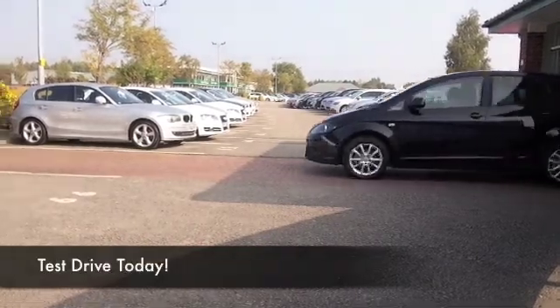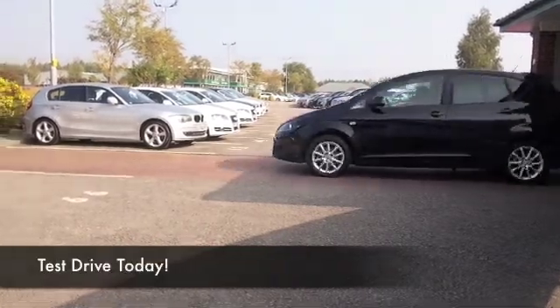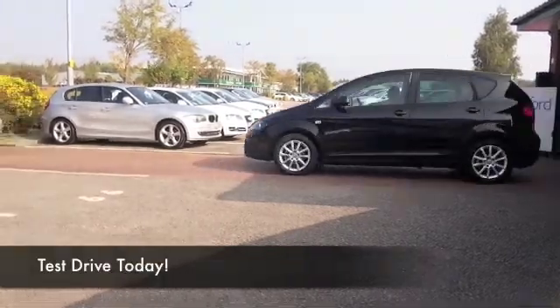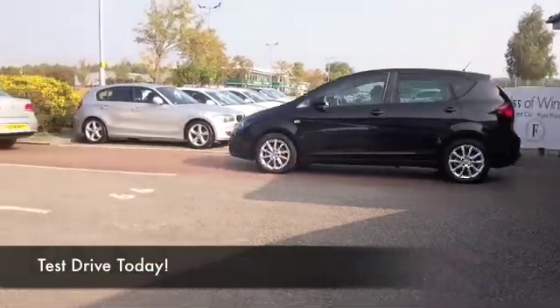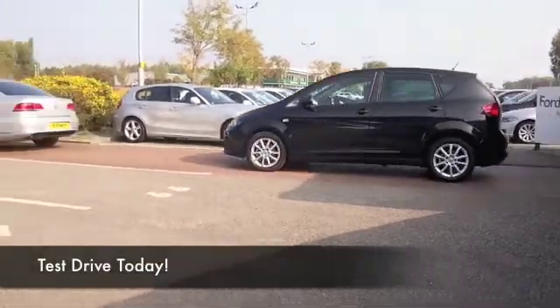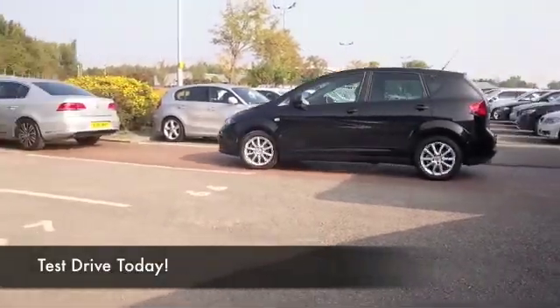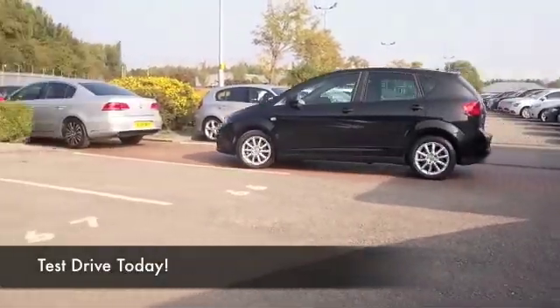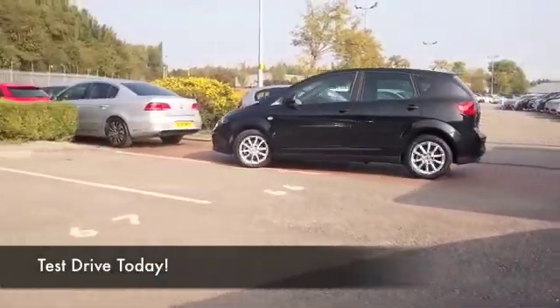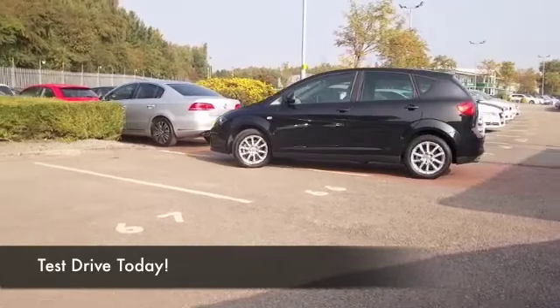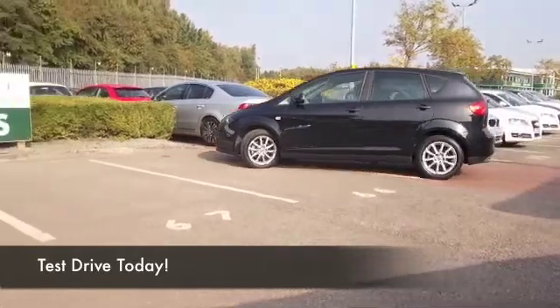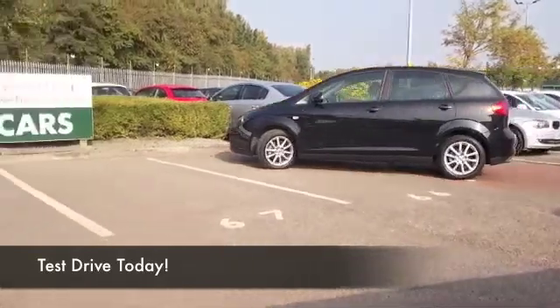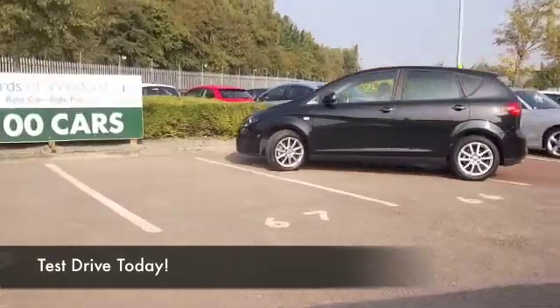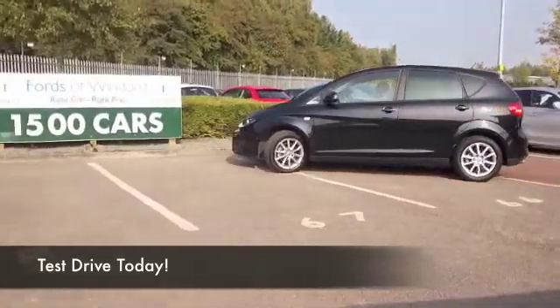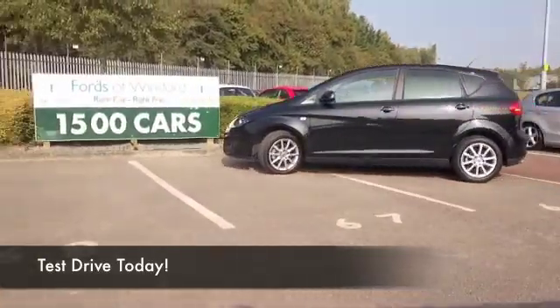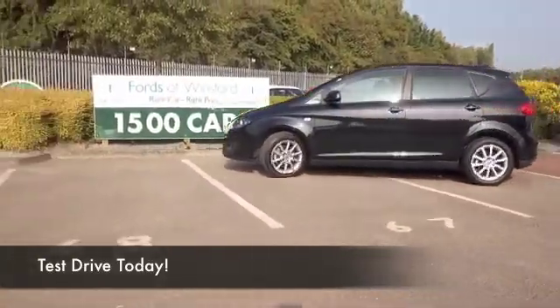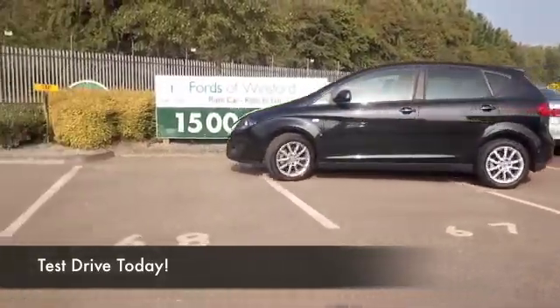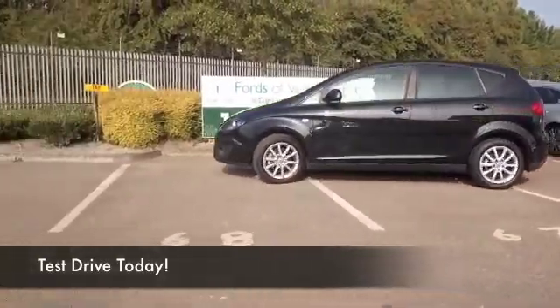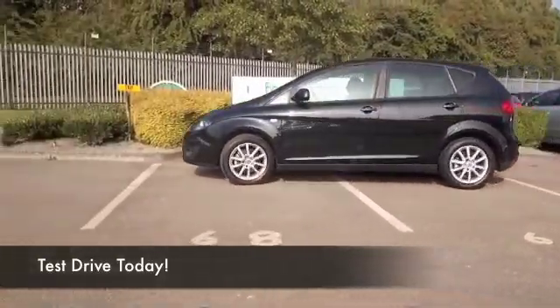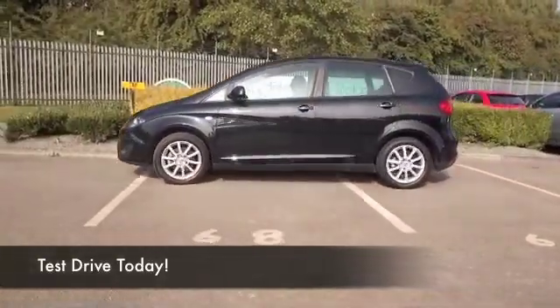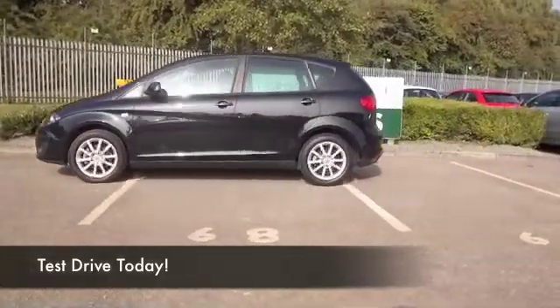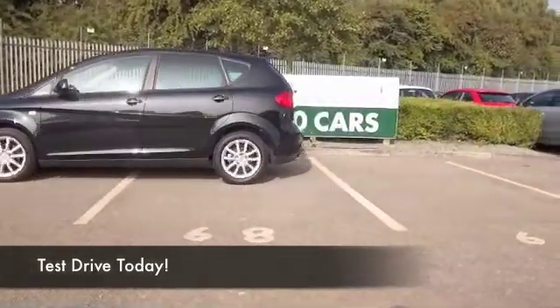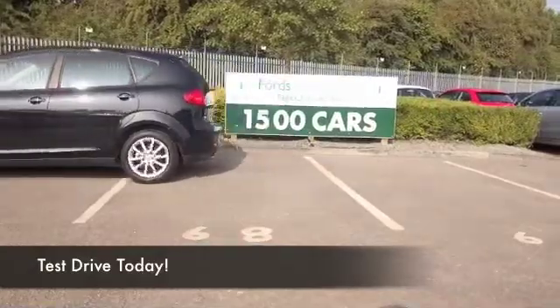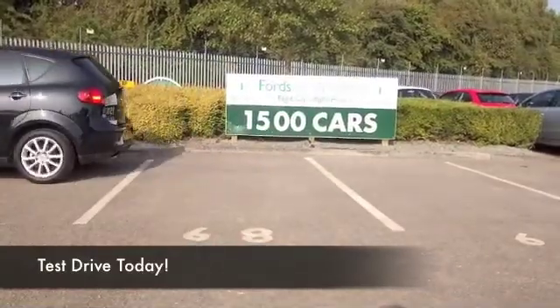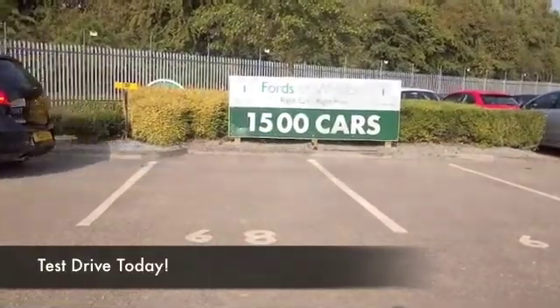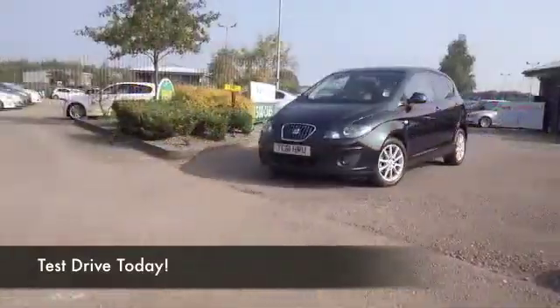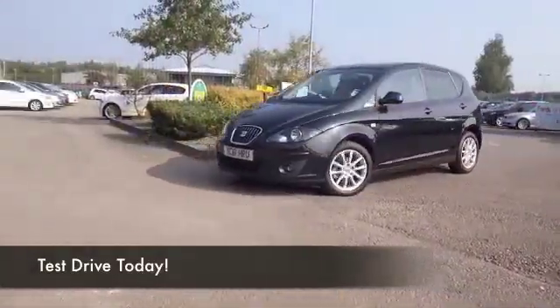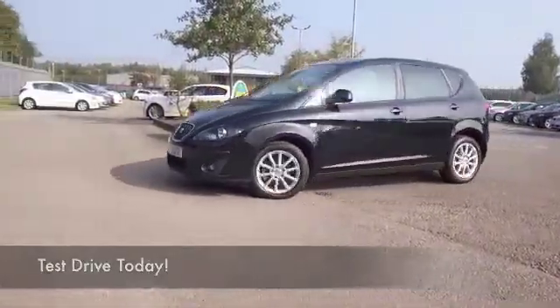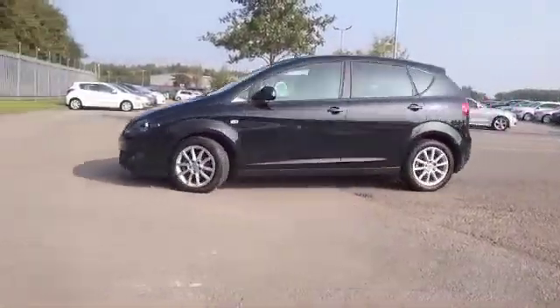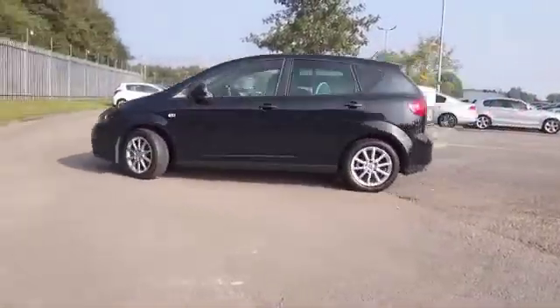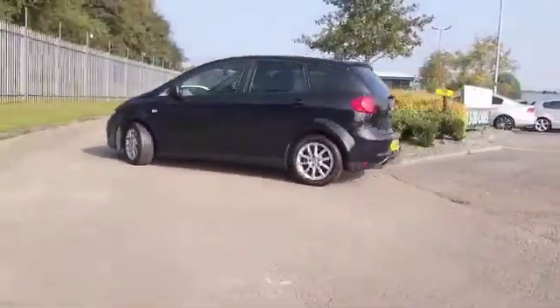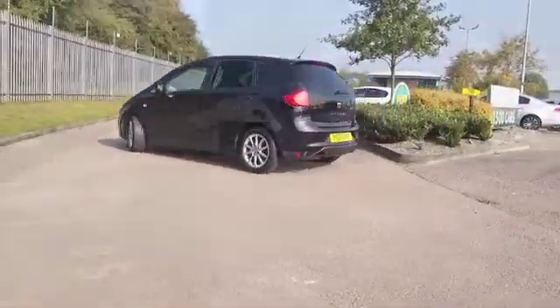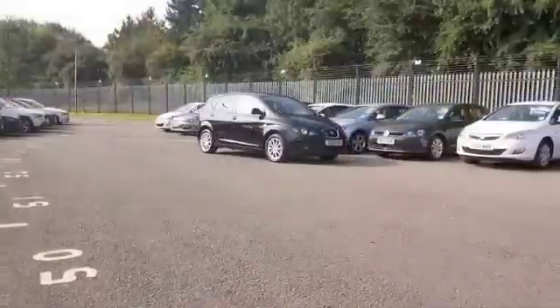Now, at Fords of Winsford, we really do have something for everyone. Small hatchbacks with low running costs, two luxurious executive motors that really are the business. And this one's a little special too.